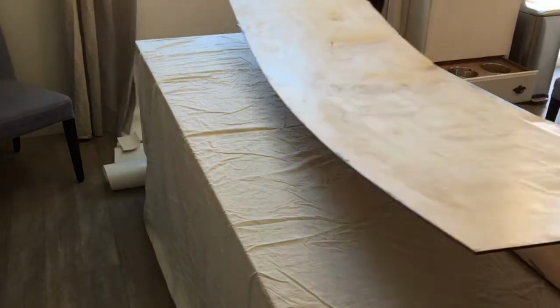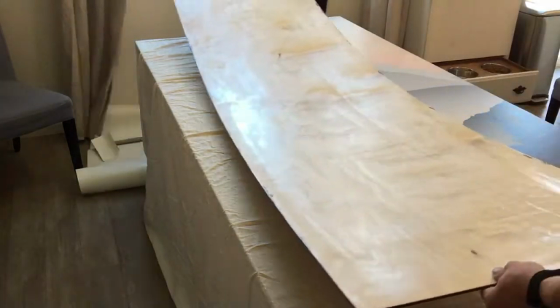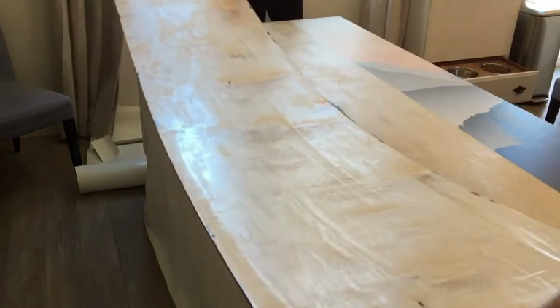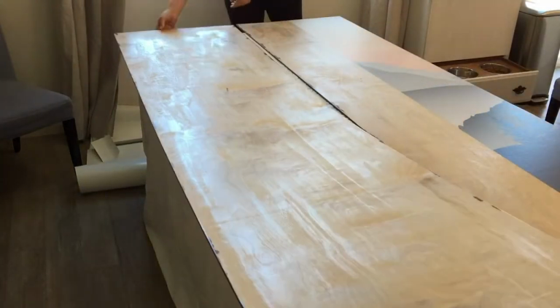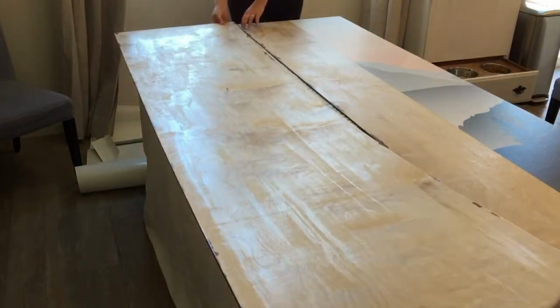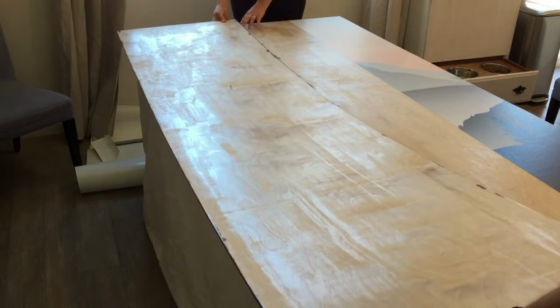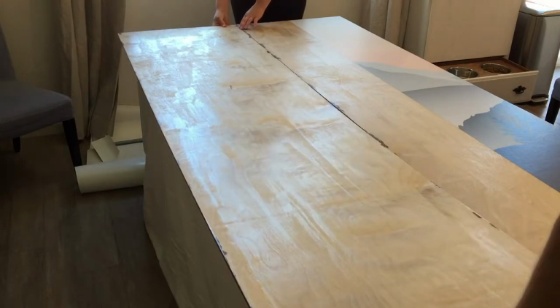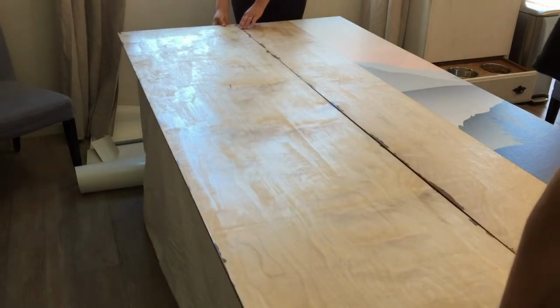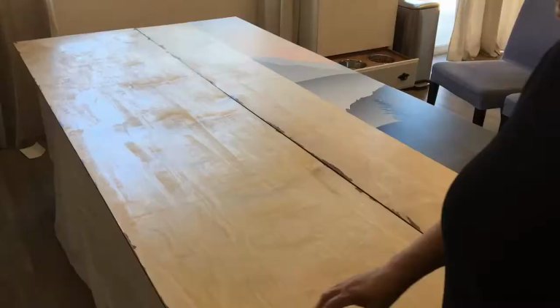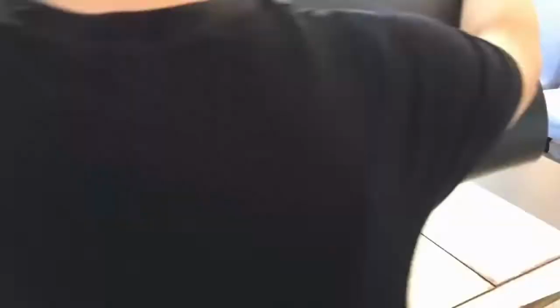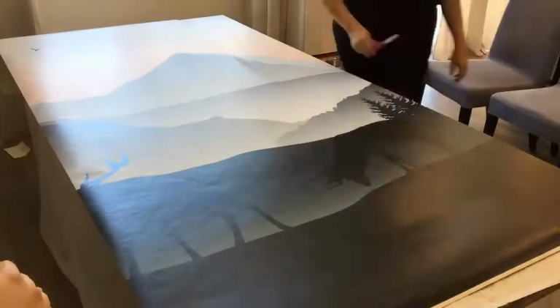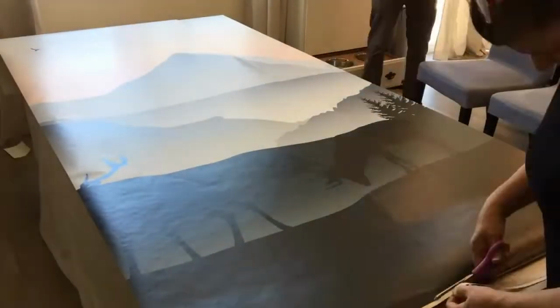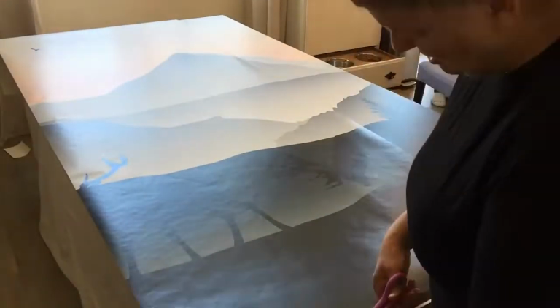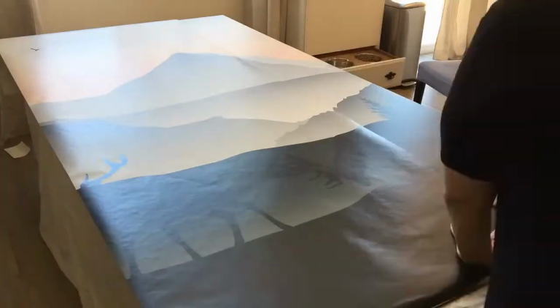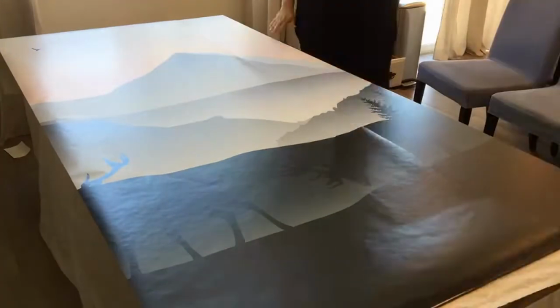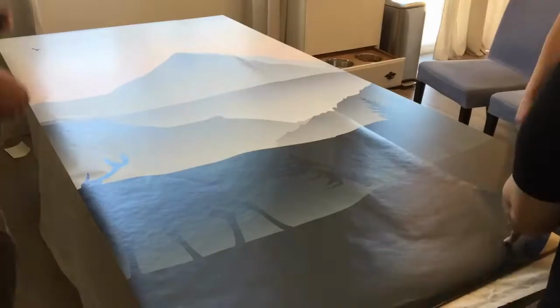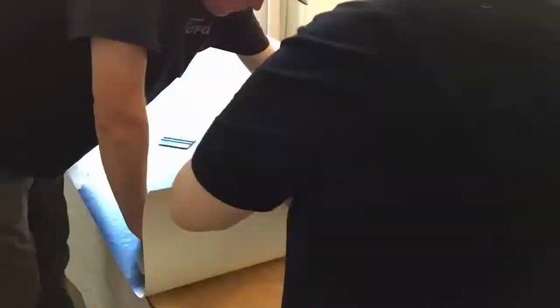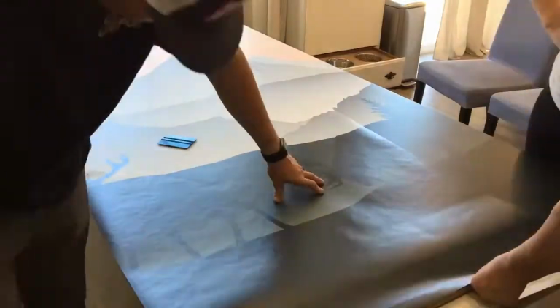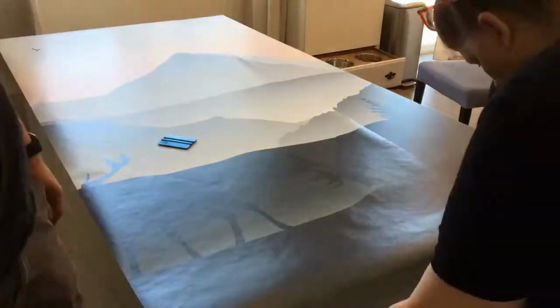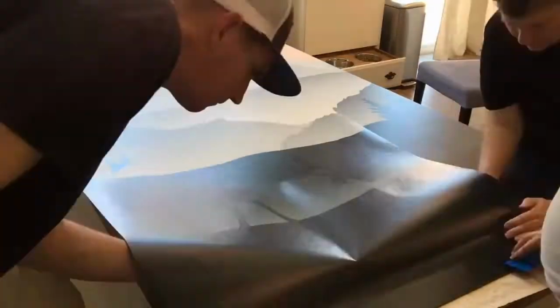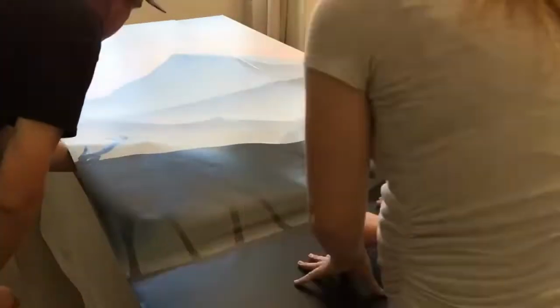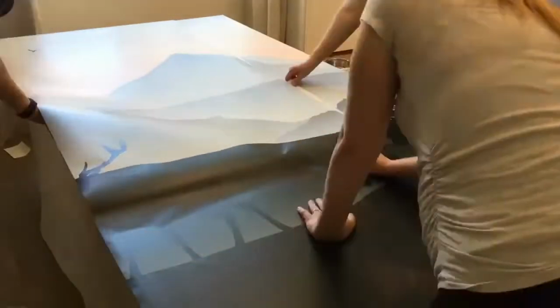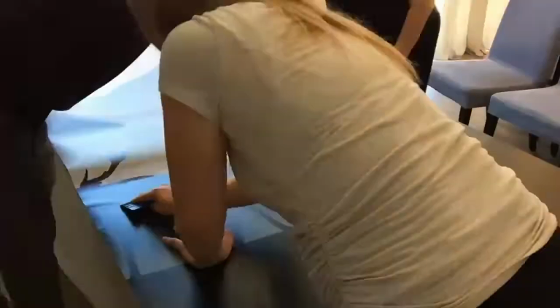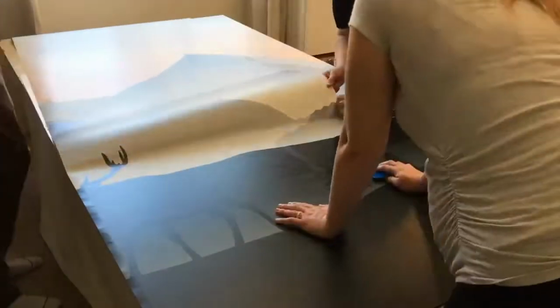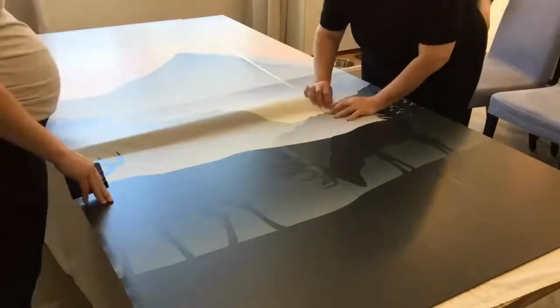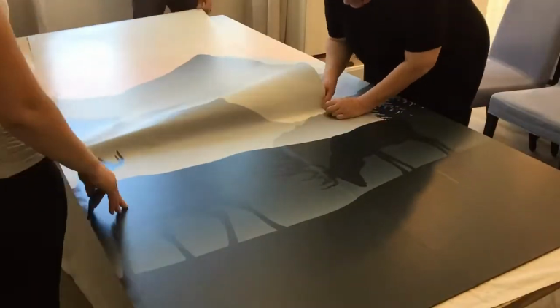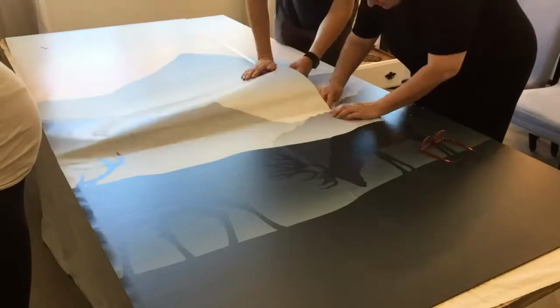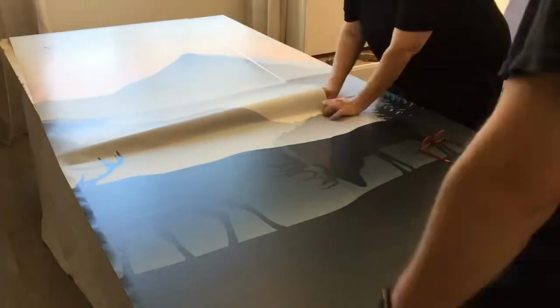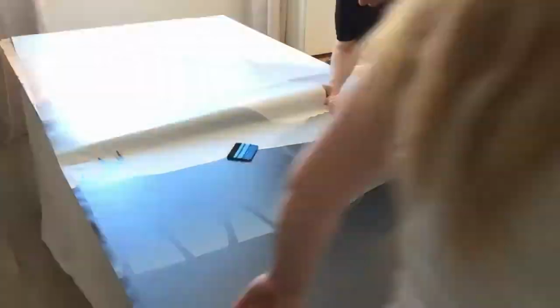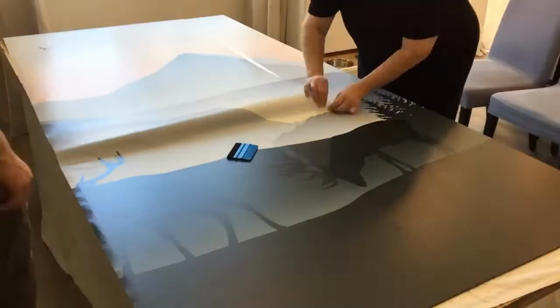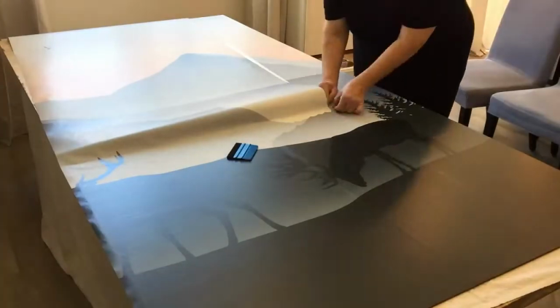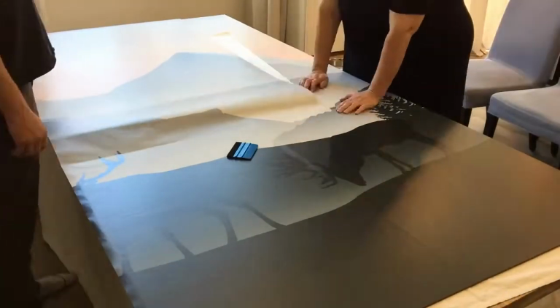For this project we bought three 8-by-4 pieces of plywood, as each of them are going to be cut in half. We're going to have four panels on one wall and then one panel on another wall.